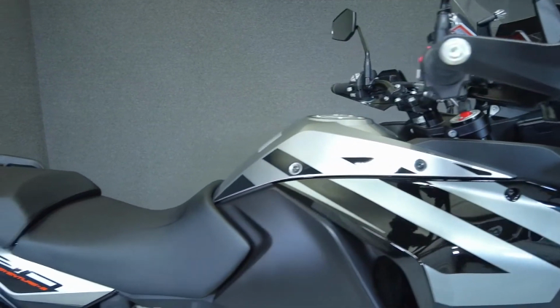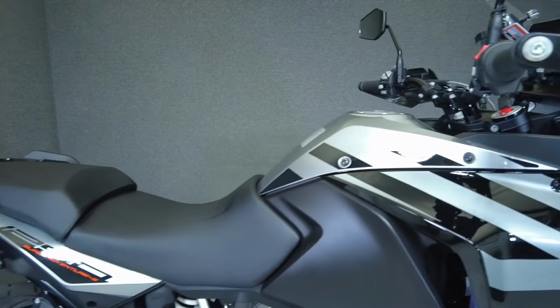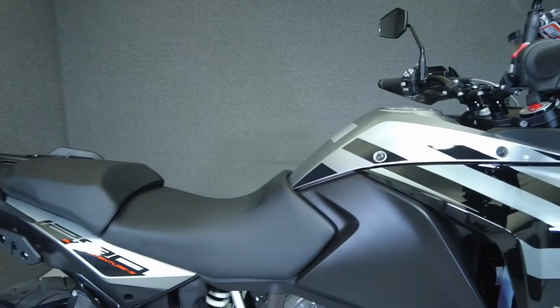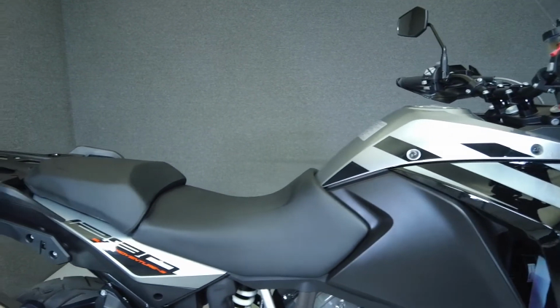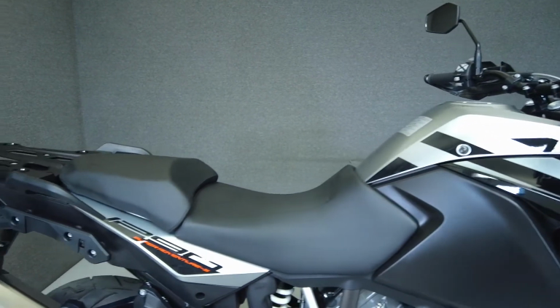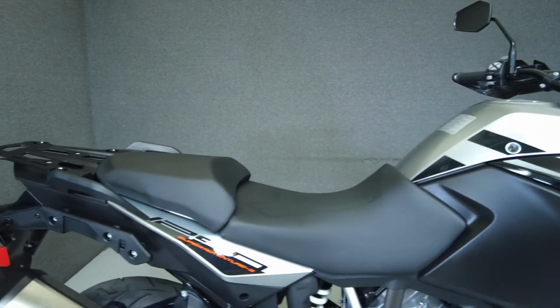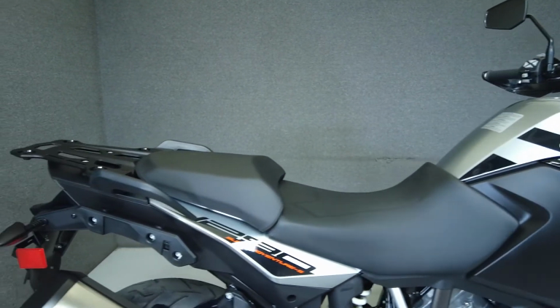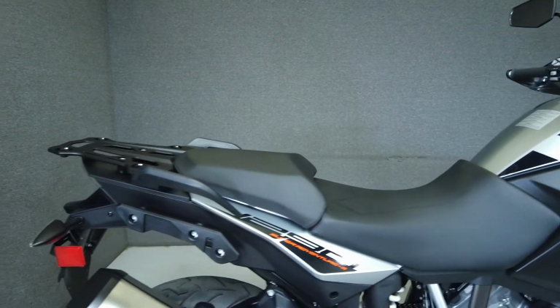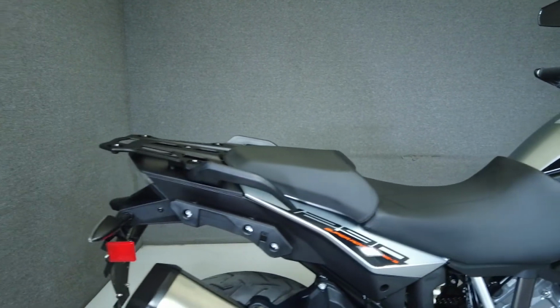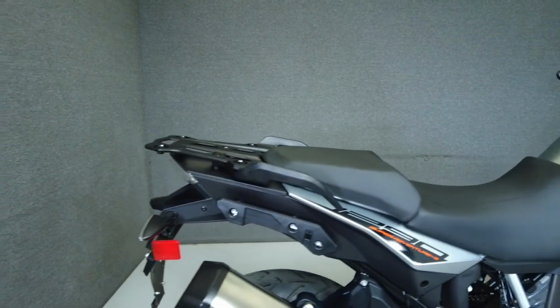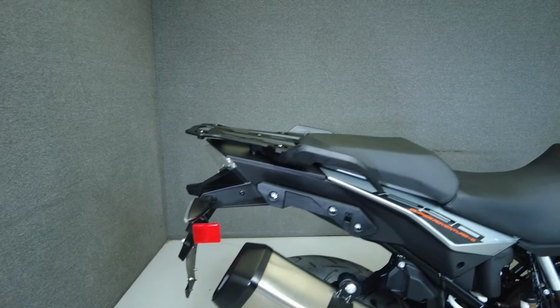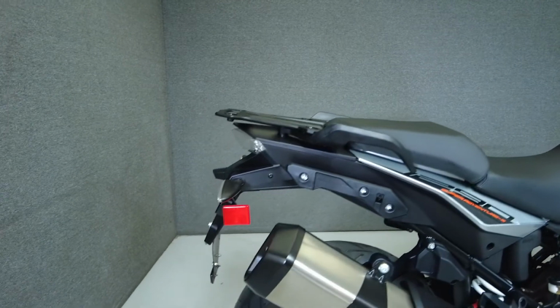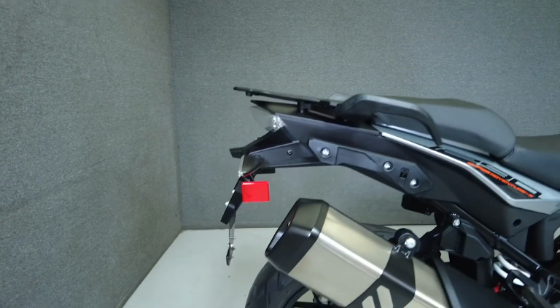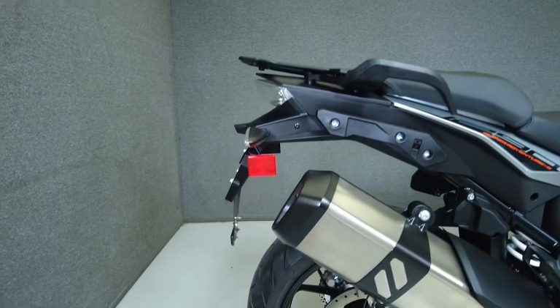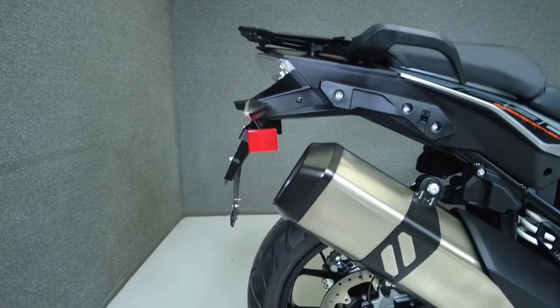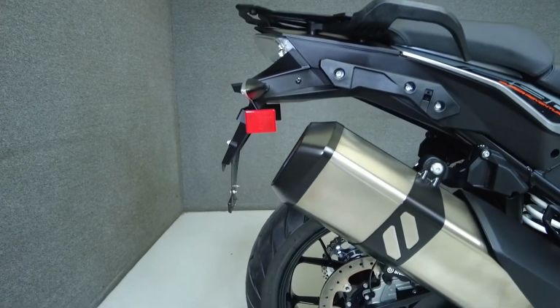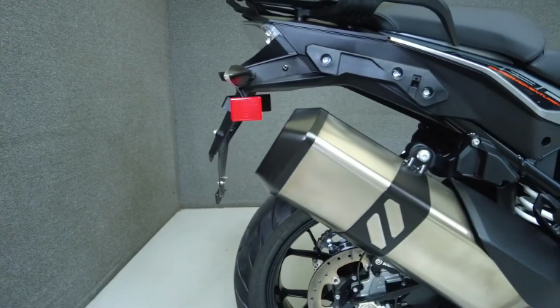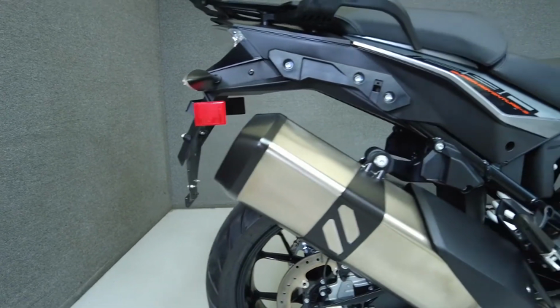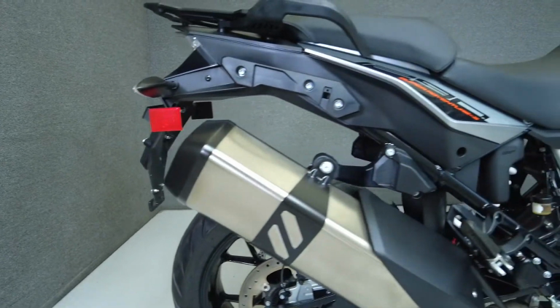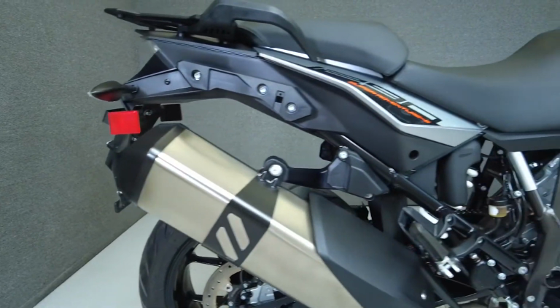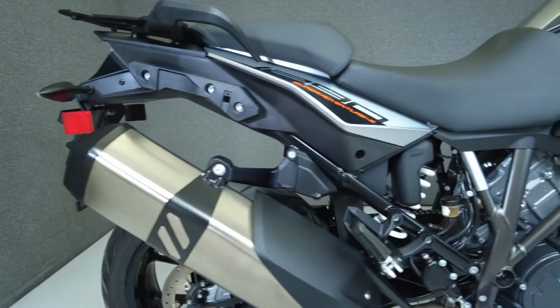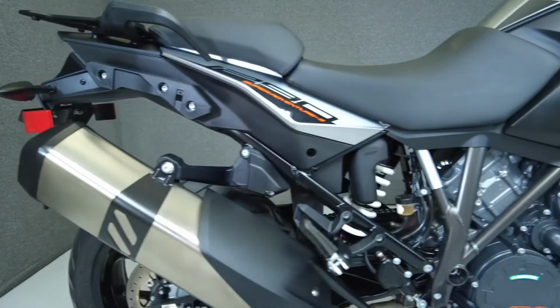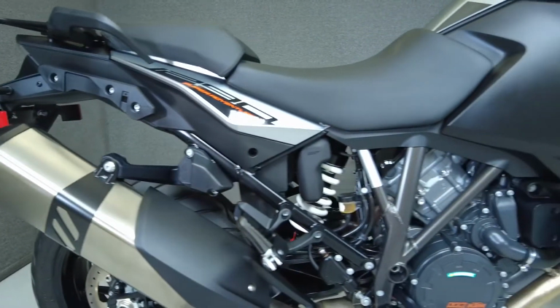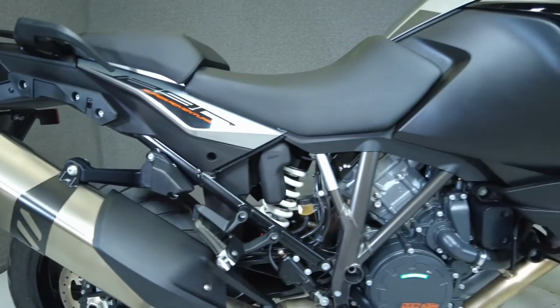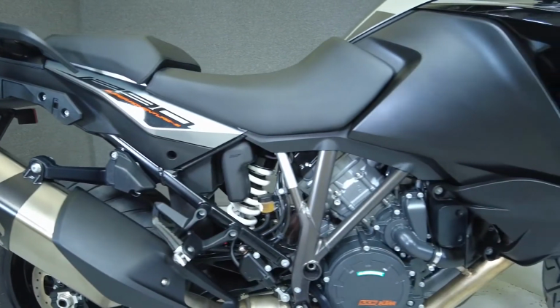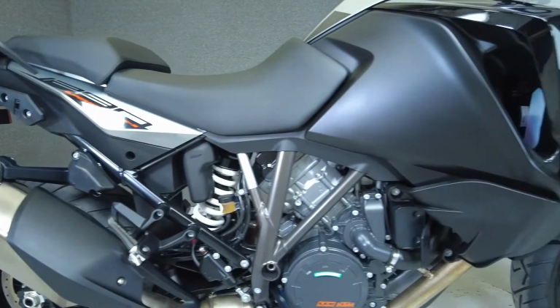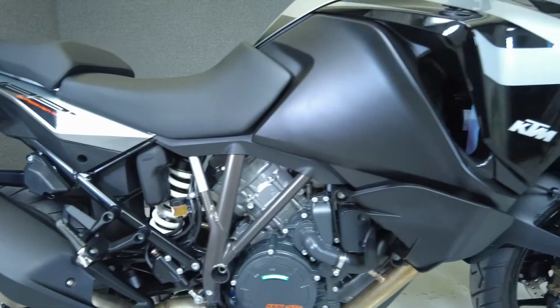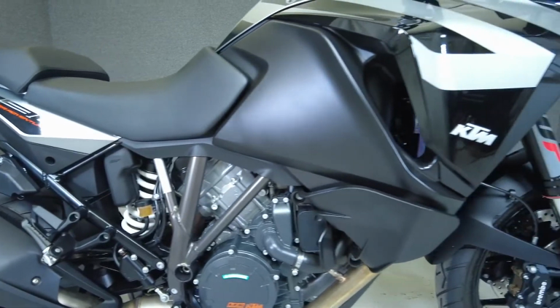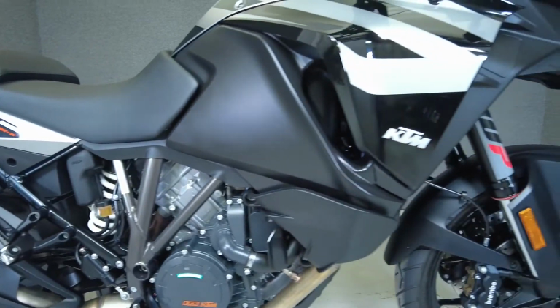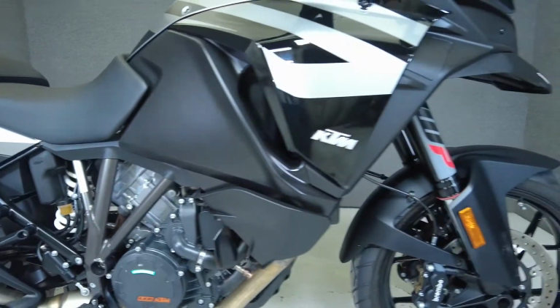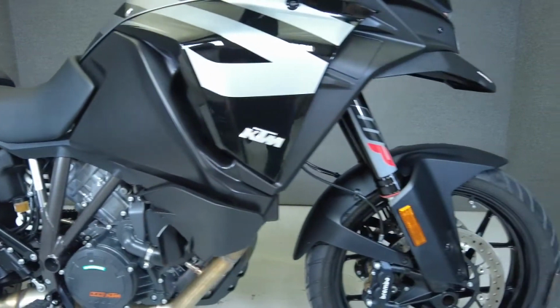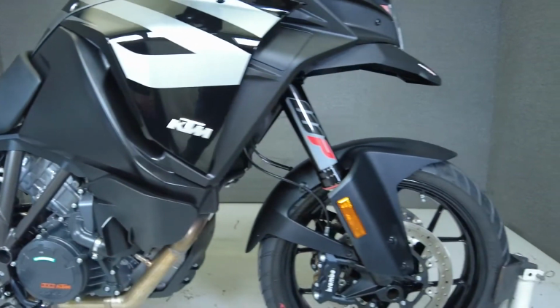Powered by a 1301cc Rotax V-twin paired to a 6-speed transmission, the Super Adventure makes about 160 horsepower and 103 foot-pounds of torque, all managed by a sophisticated electronic suite.